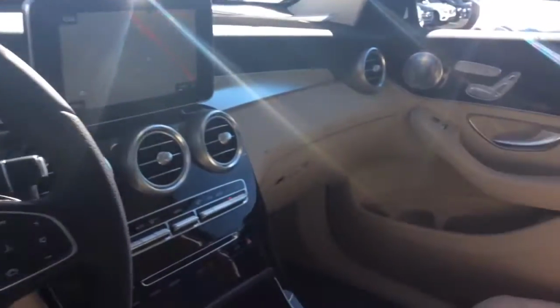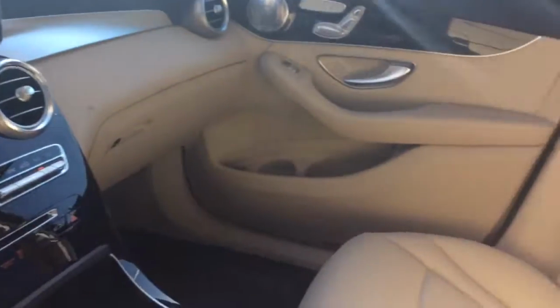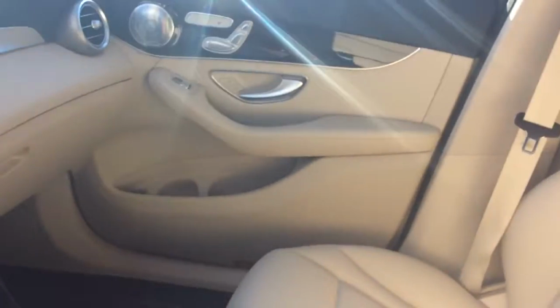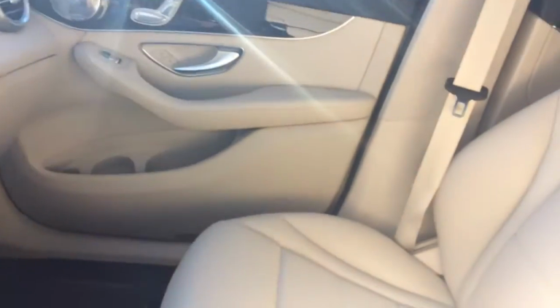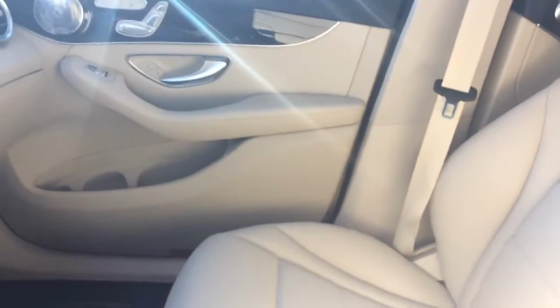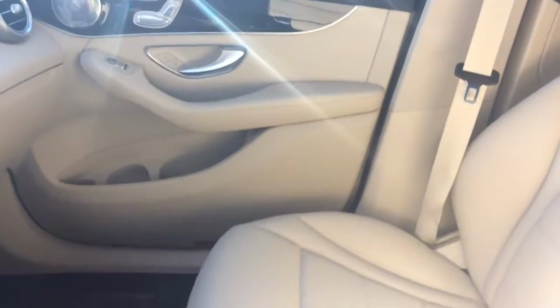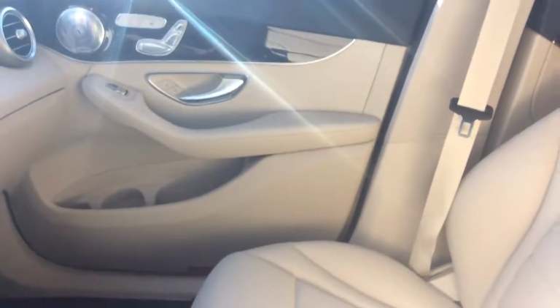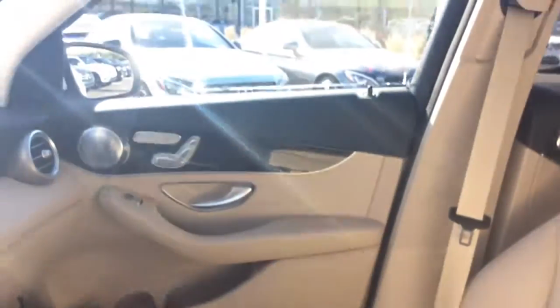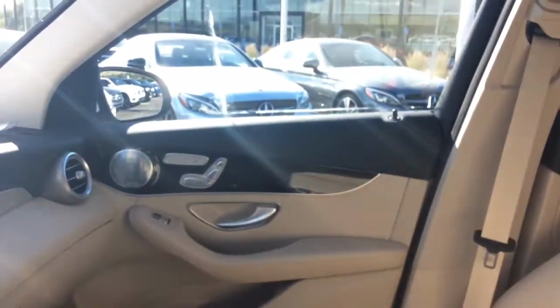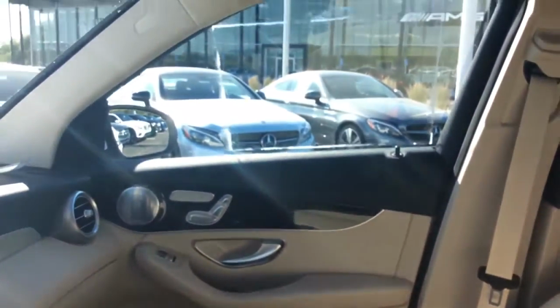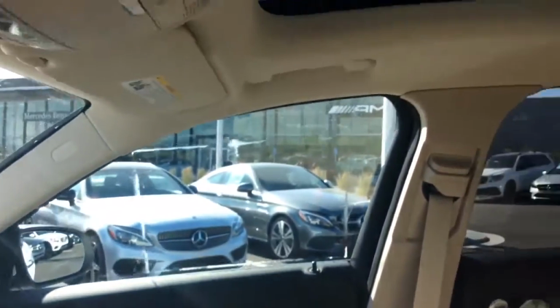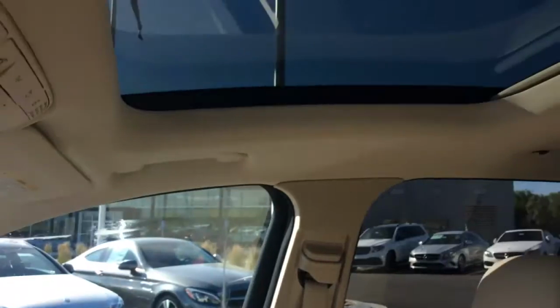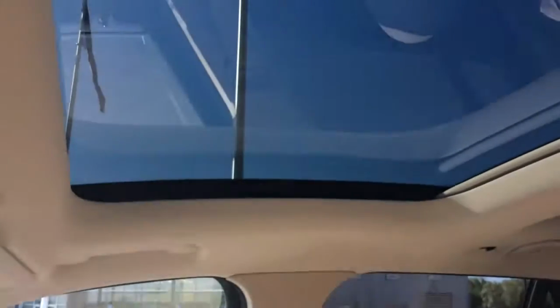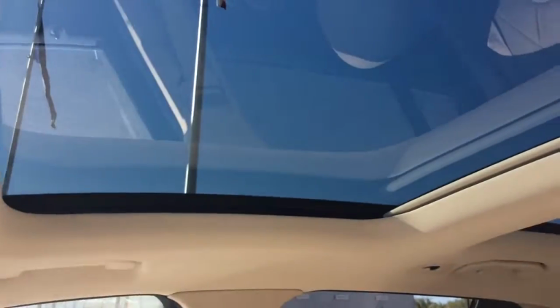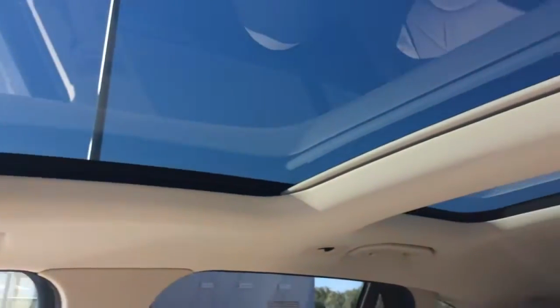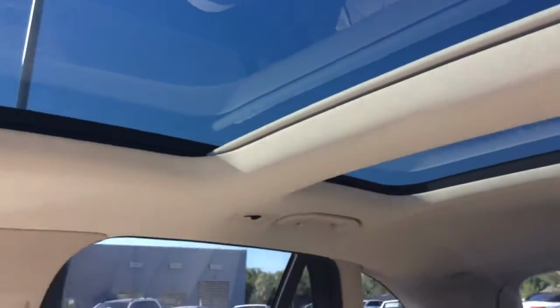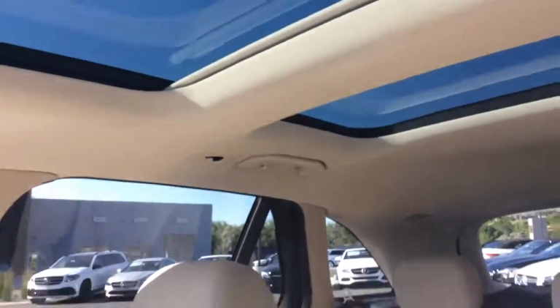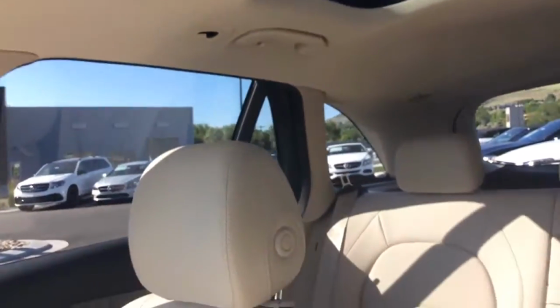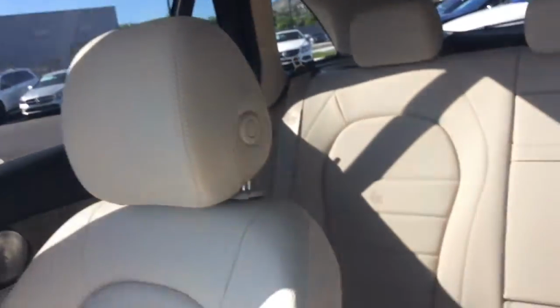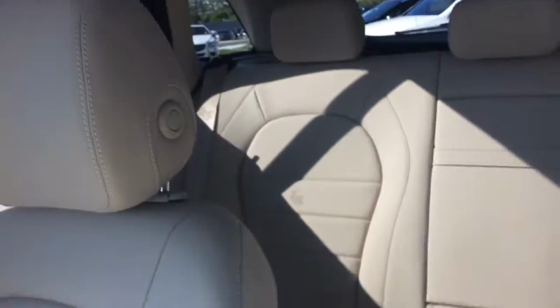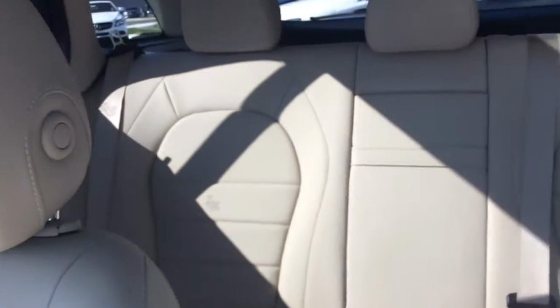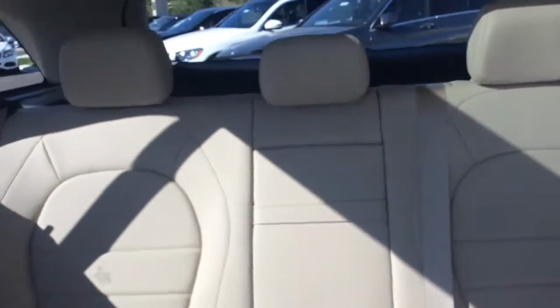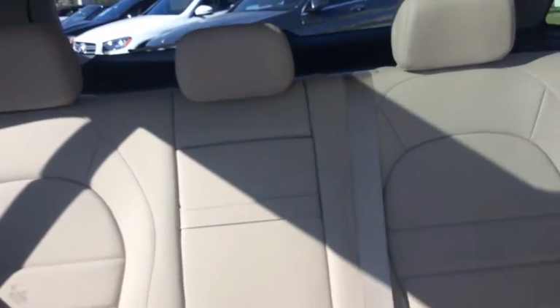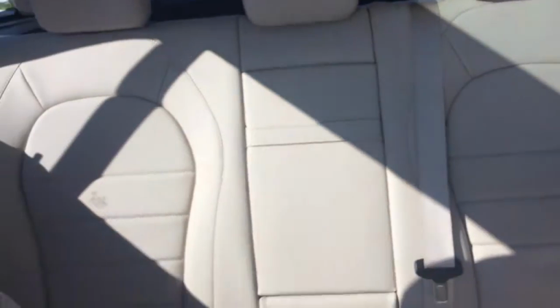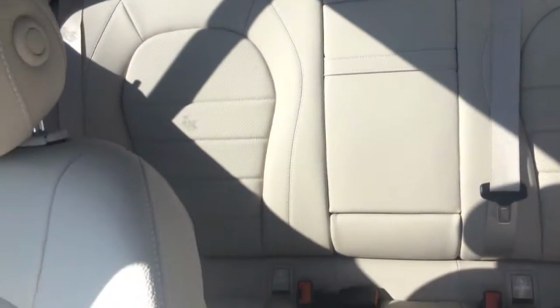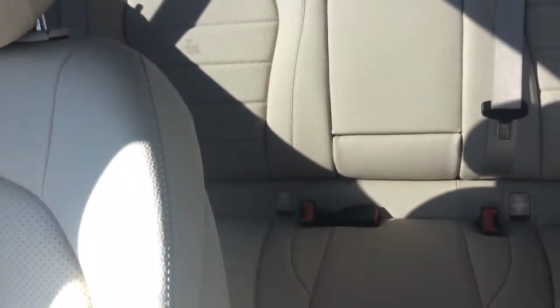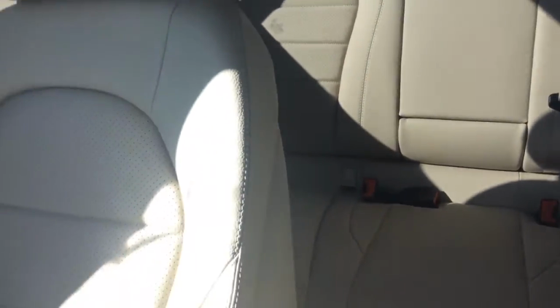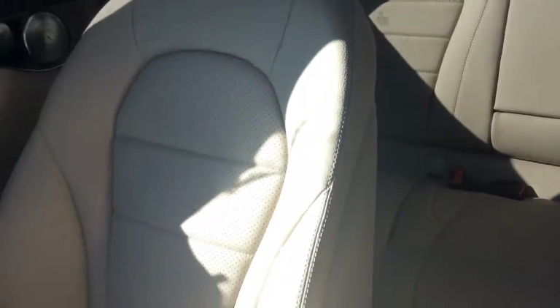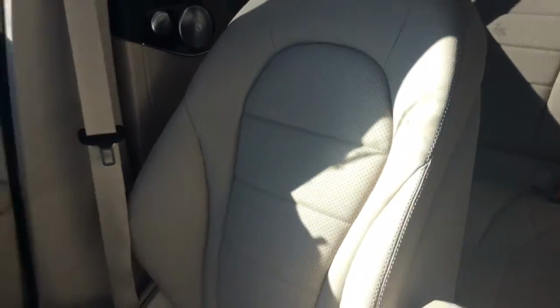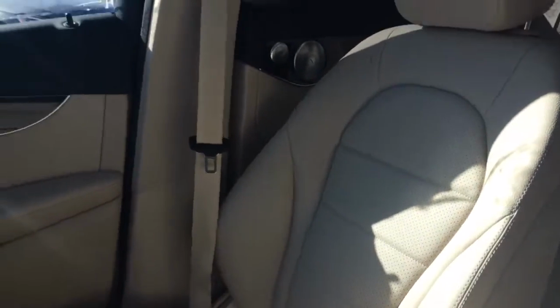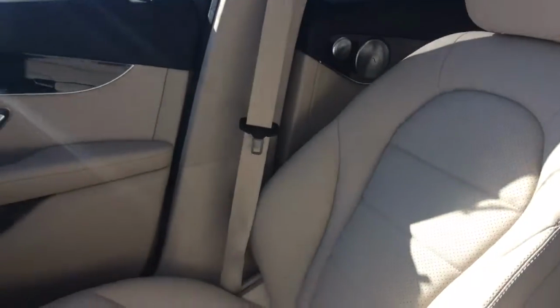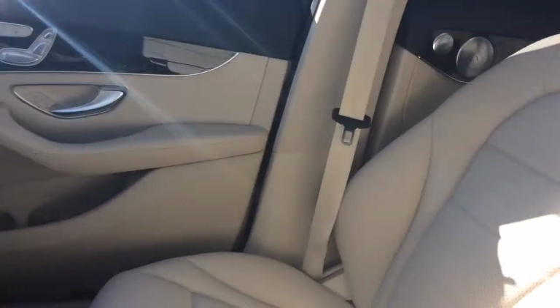It's pretty hot out, air blowing pretty good. Panoramic sunroof, and of course much more.